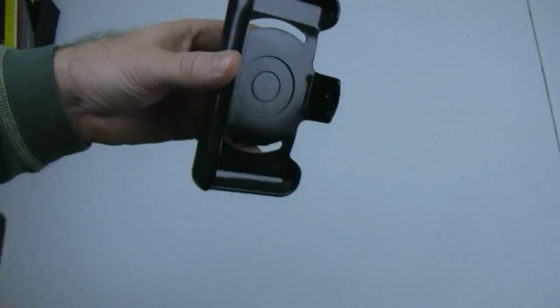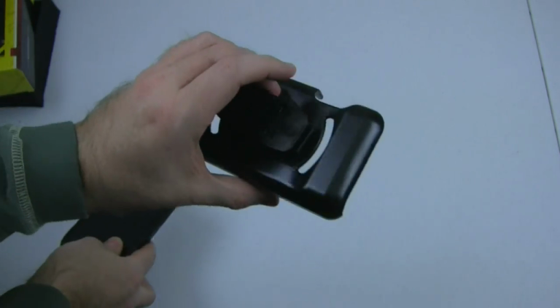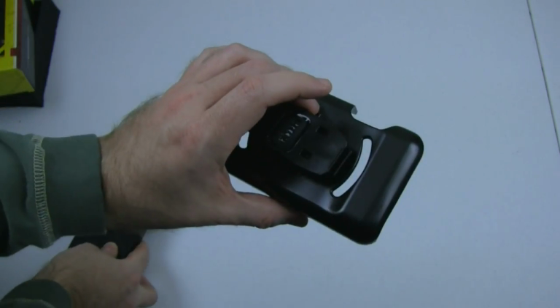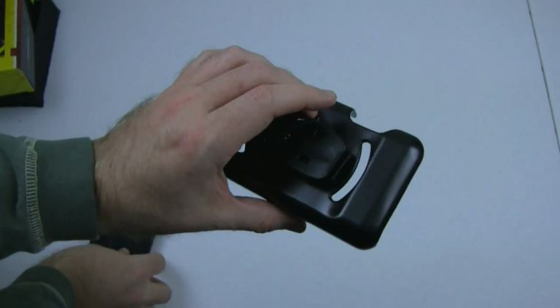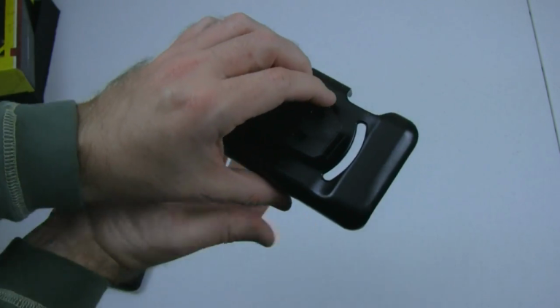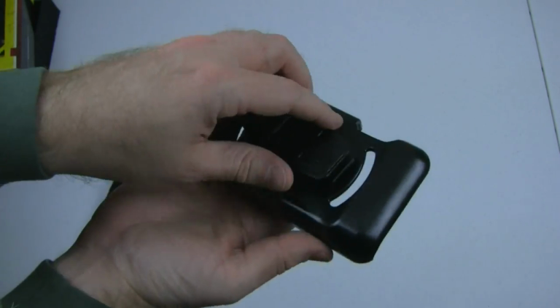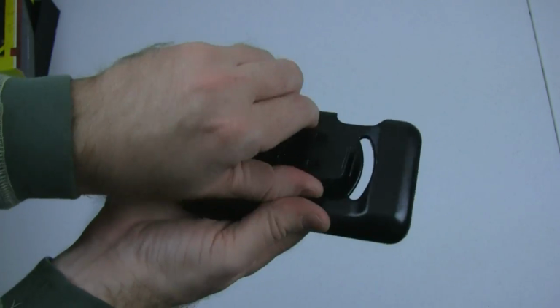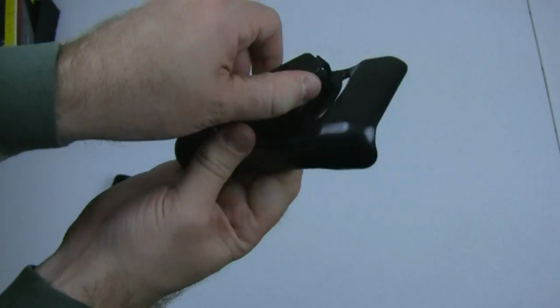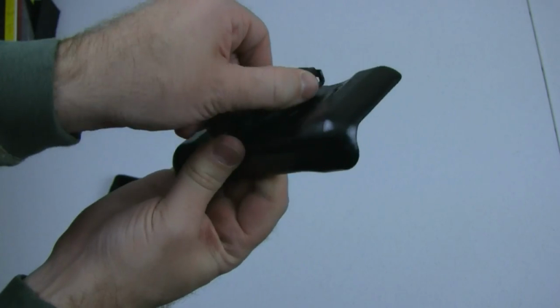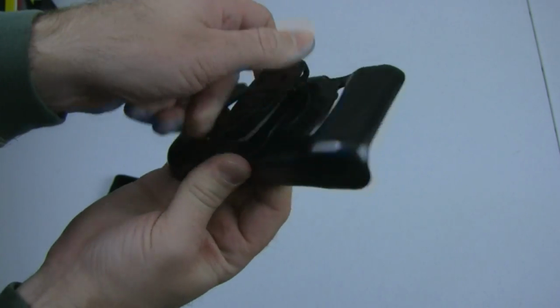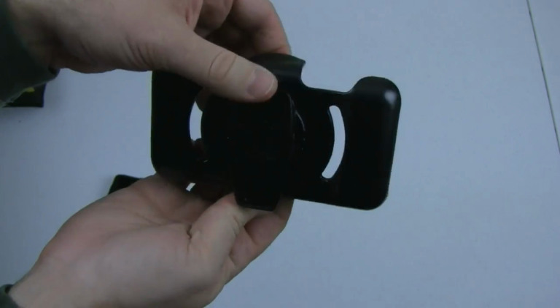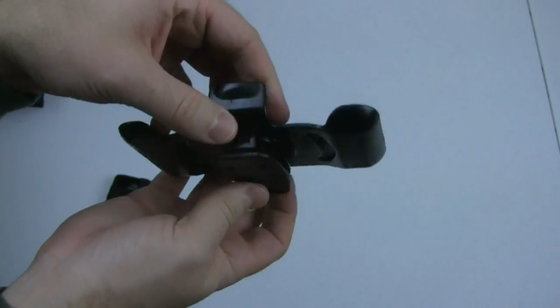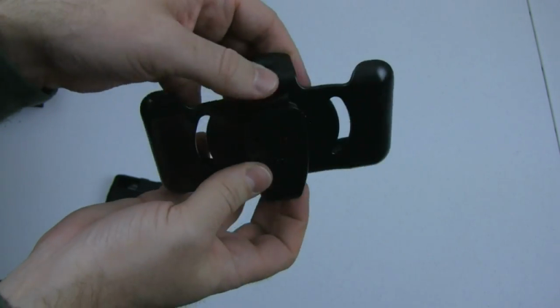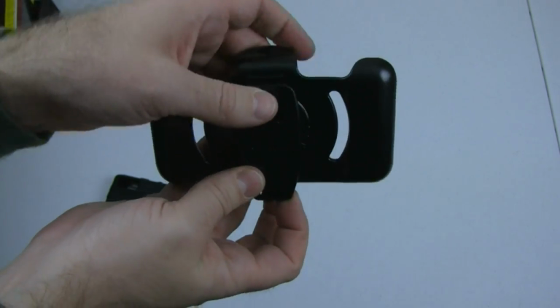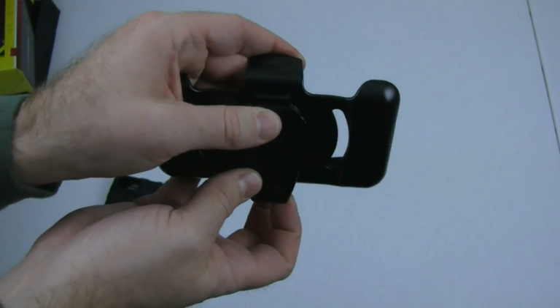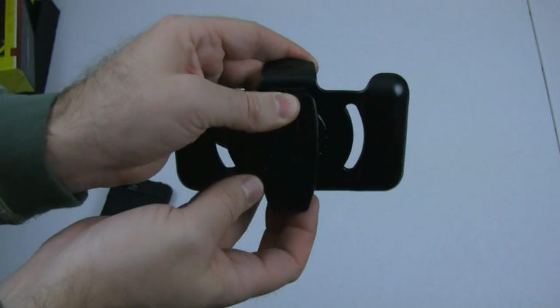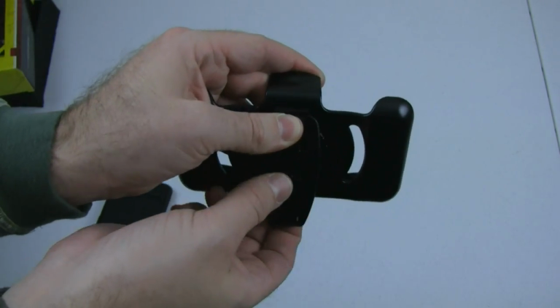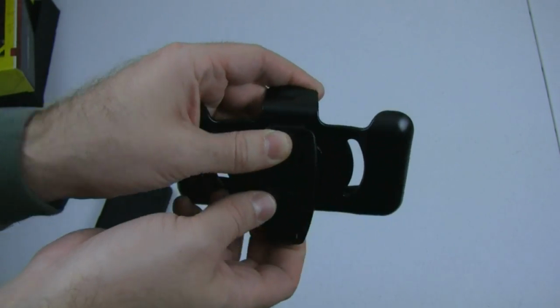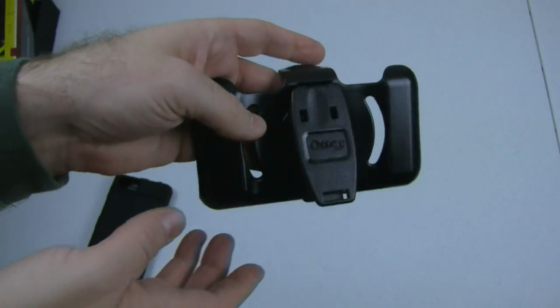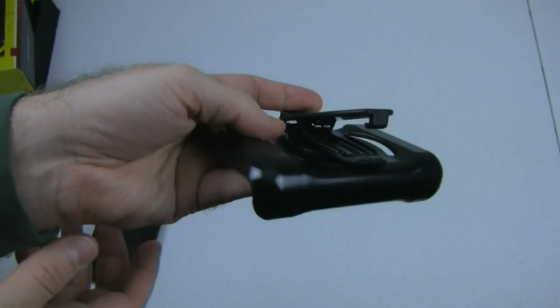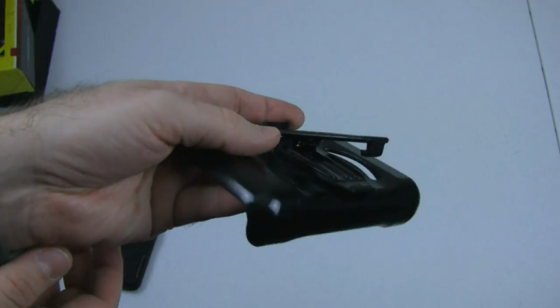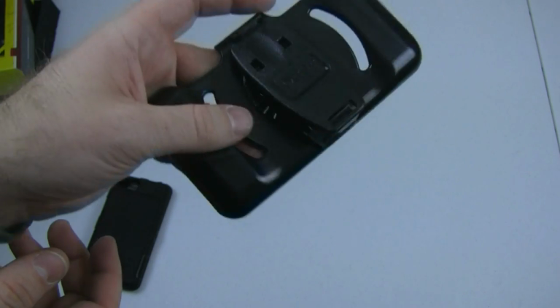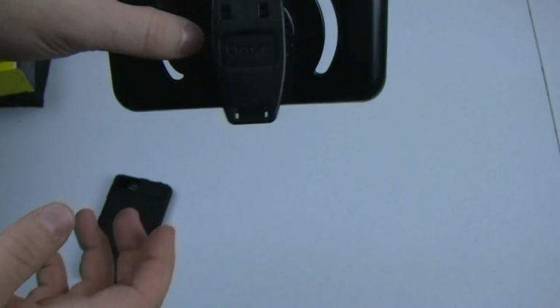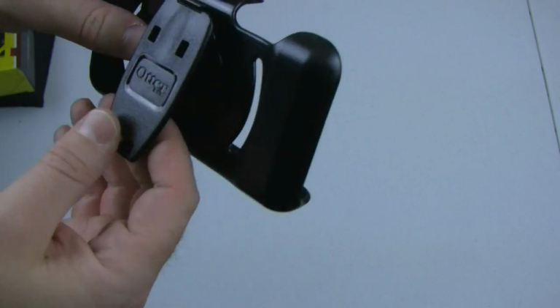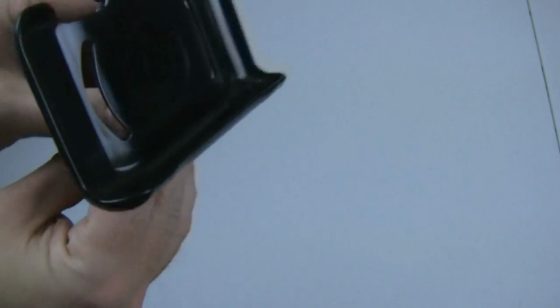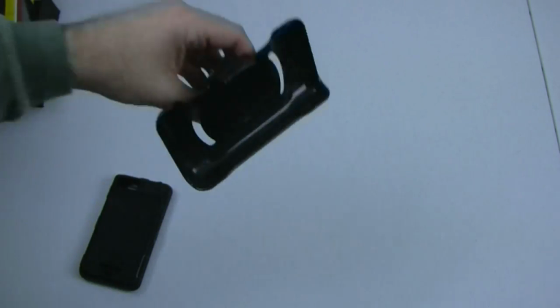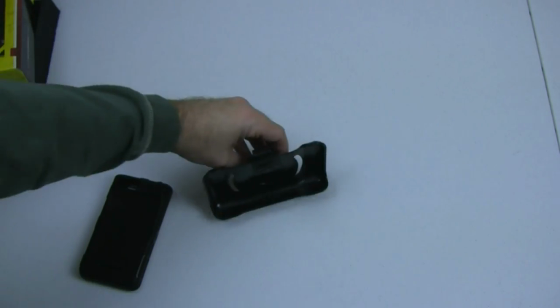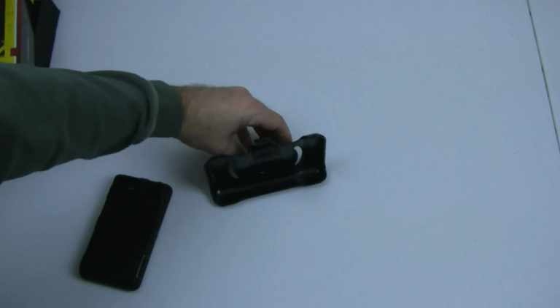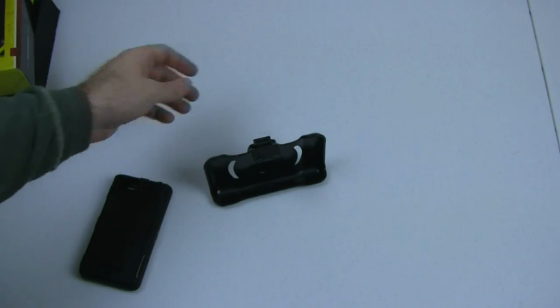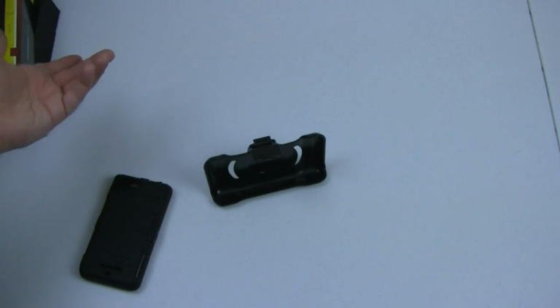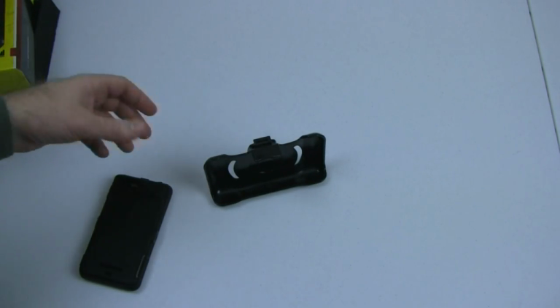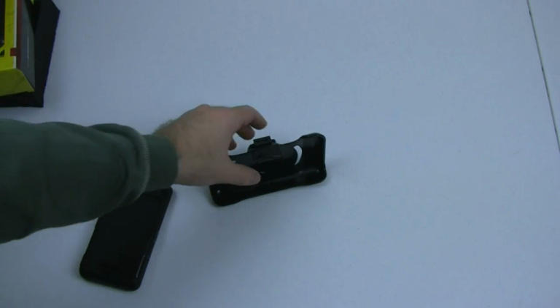The belt holster itself — you can see we've got this swivel clip on the back of it. We swivel it into a certain position, and if you pop it, there we go — it has a little belt clip where you can pop it out and use it as a kickstand. Kind of useful.